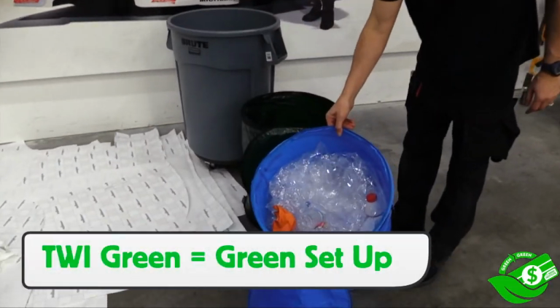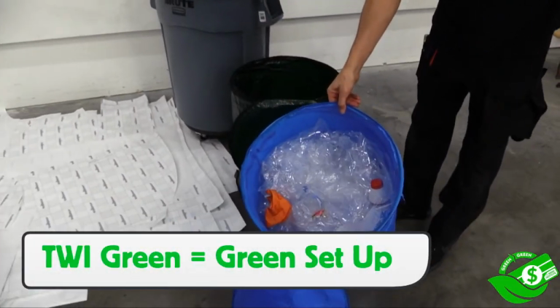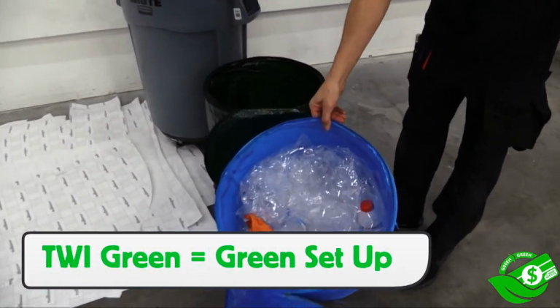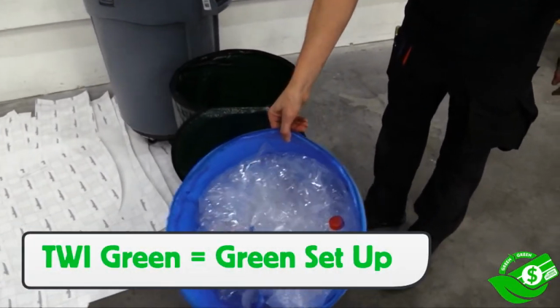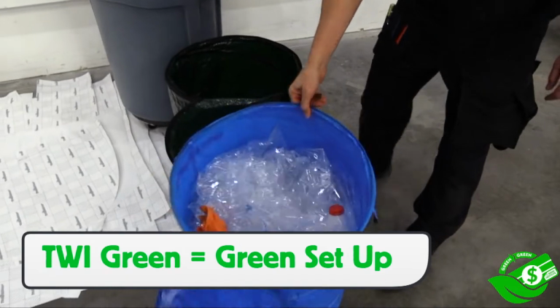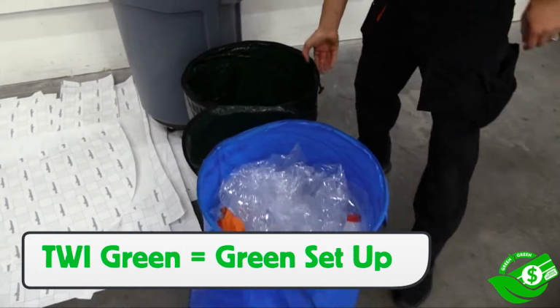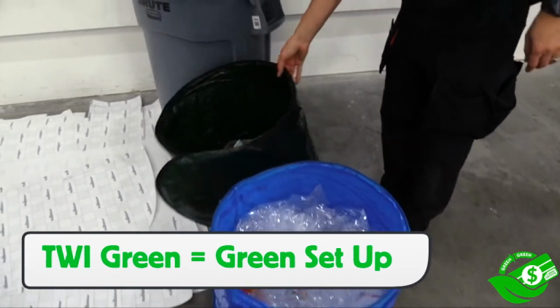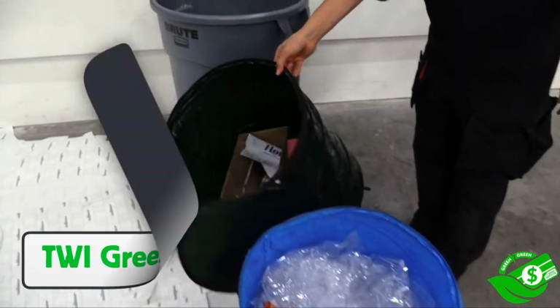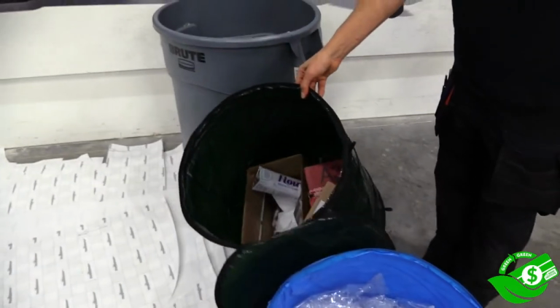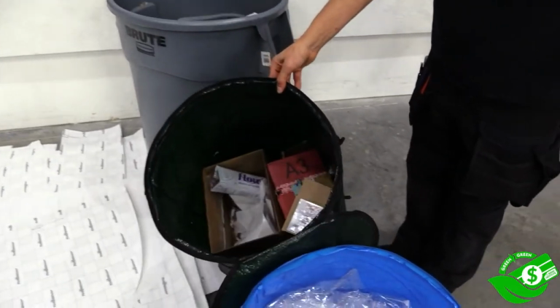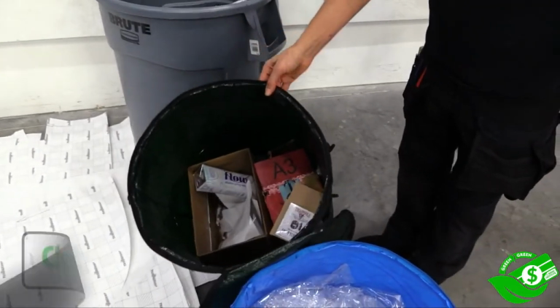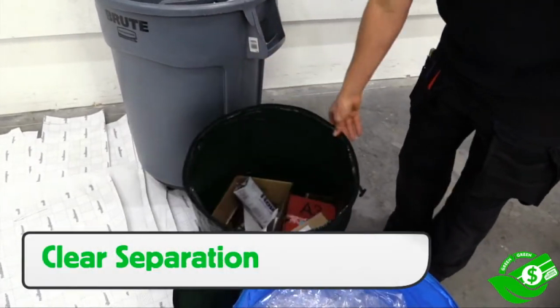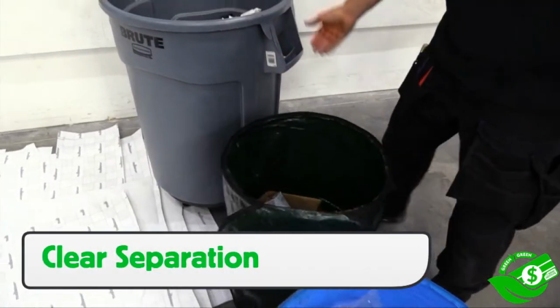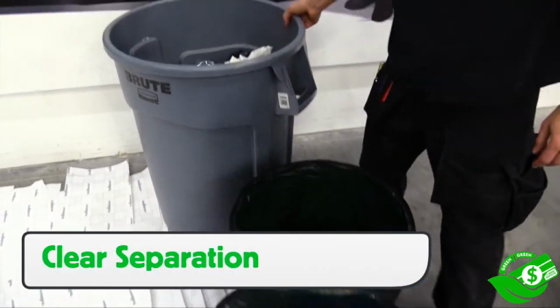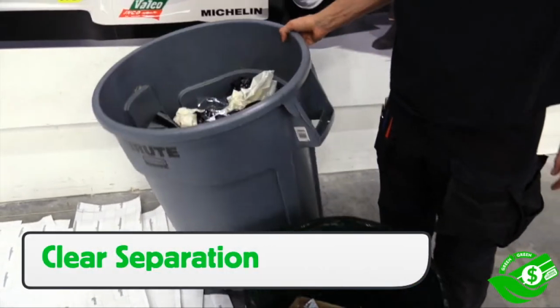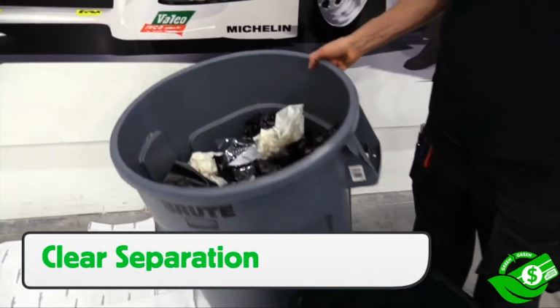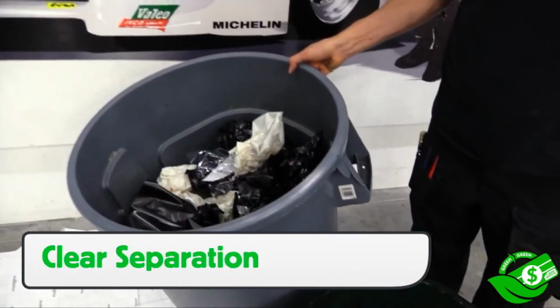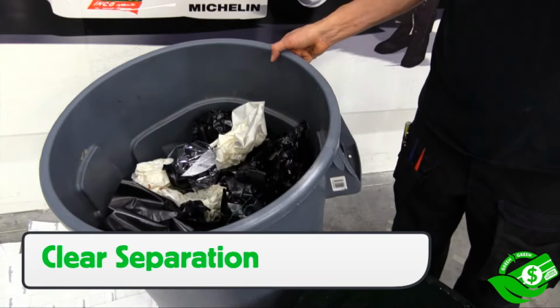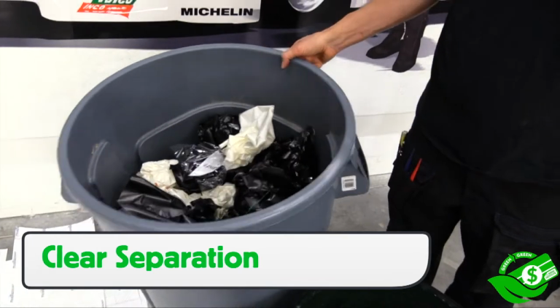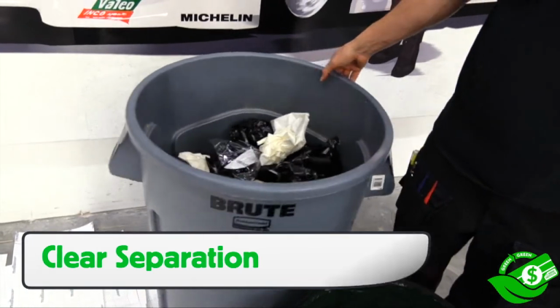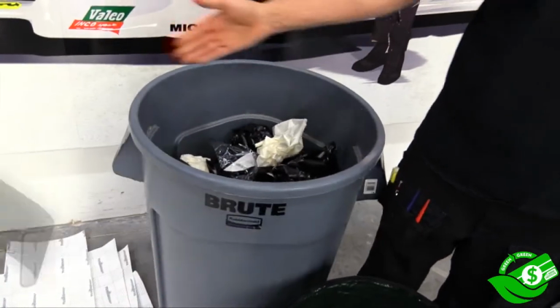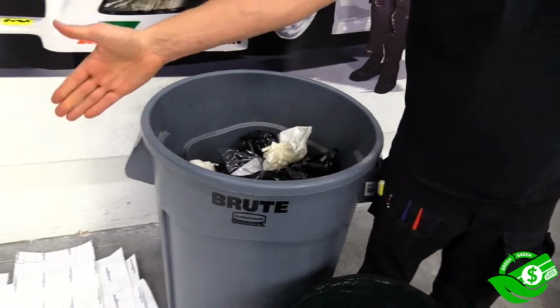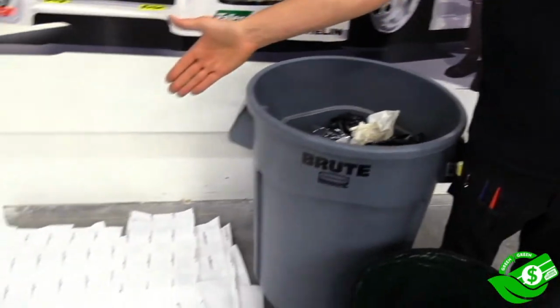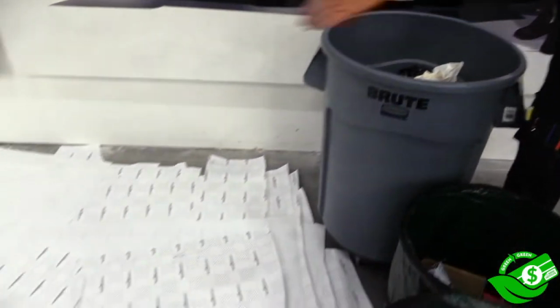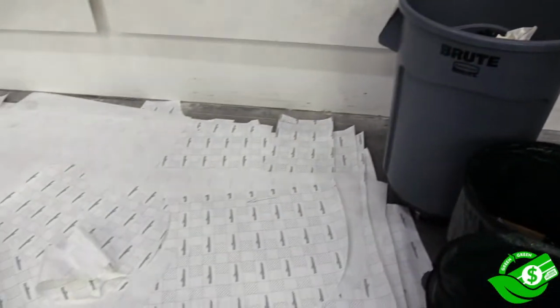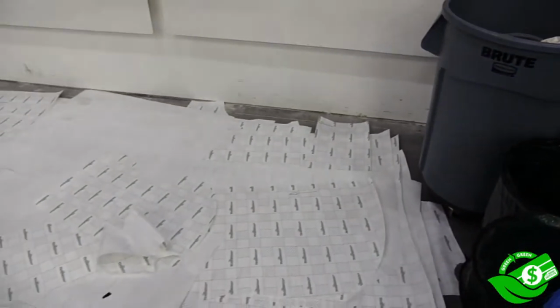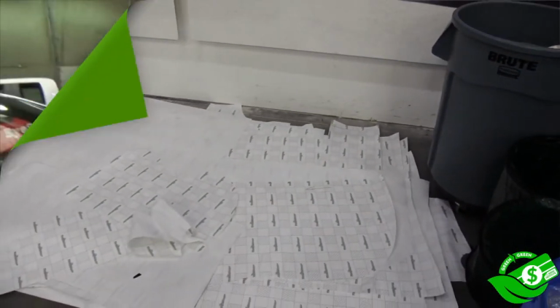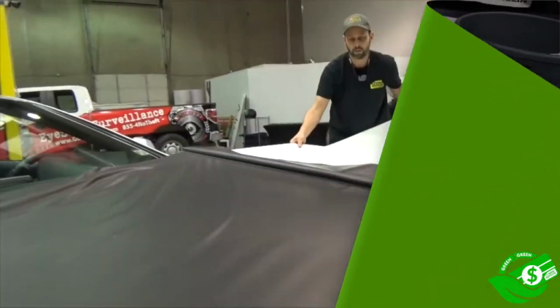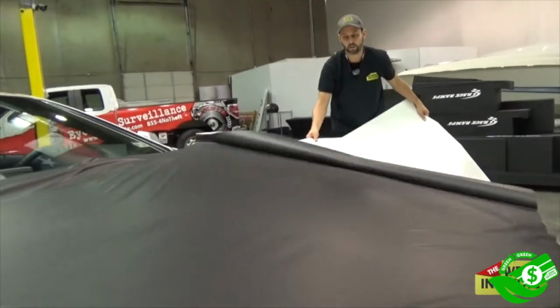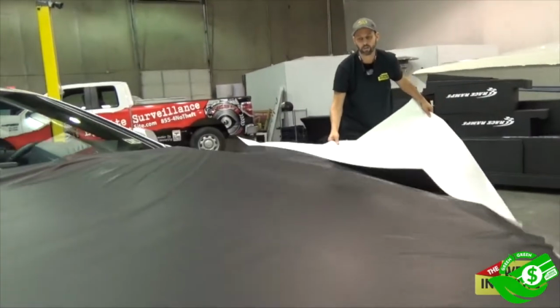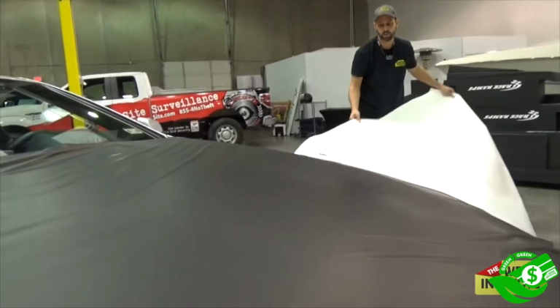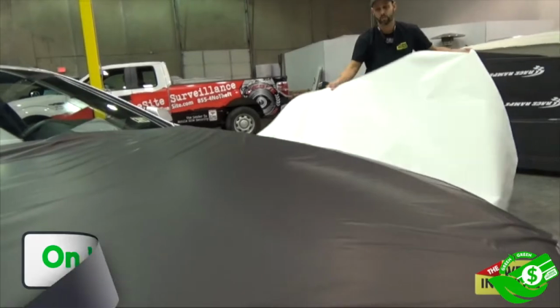So the ideal TWI green-equals-green setup is having a recycle bin — both for plastic and for paper — and the vinyl only goes in the trash bins itself, and the paper lays flat. Nice, easy, and straightforward — super easy setup.